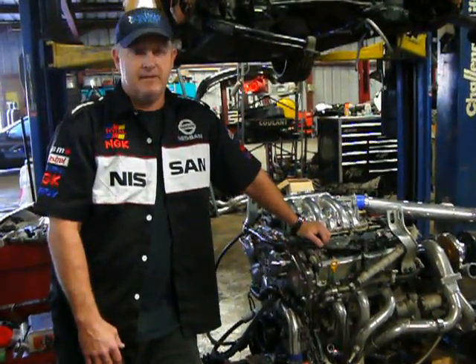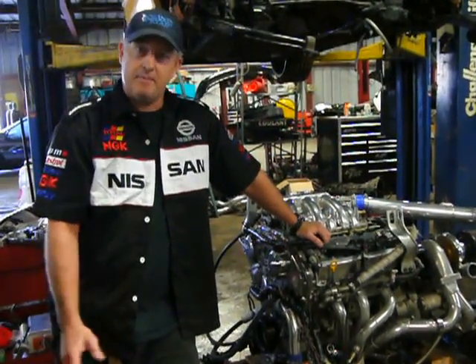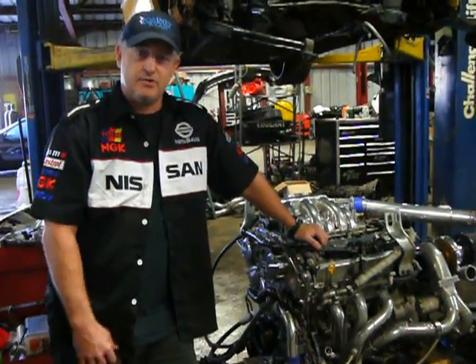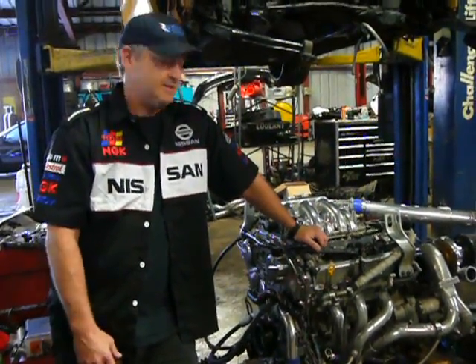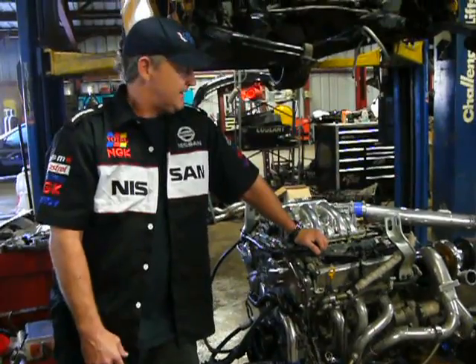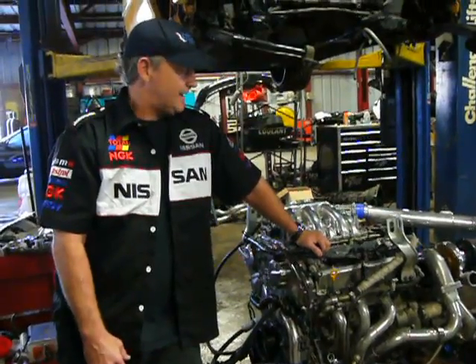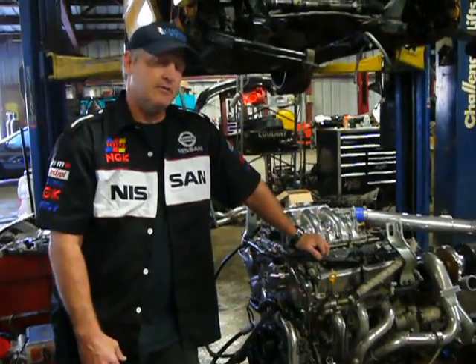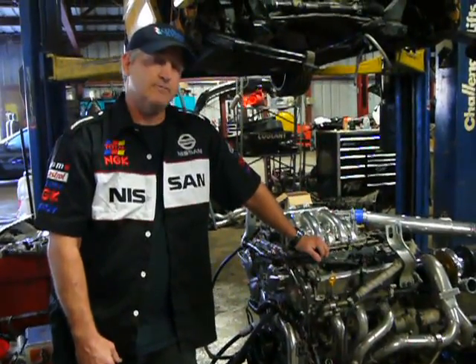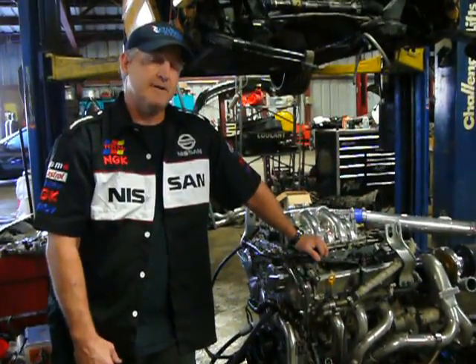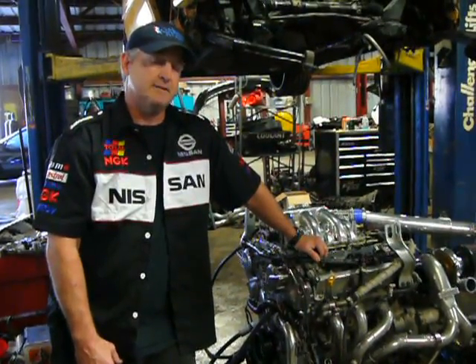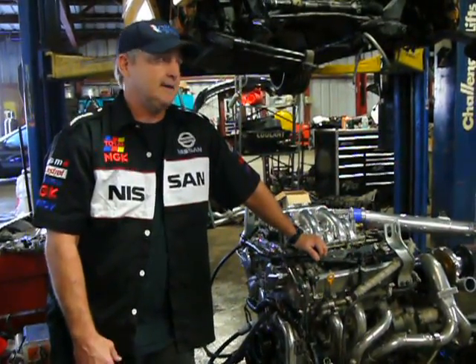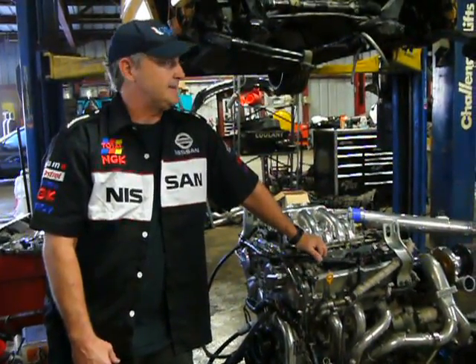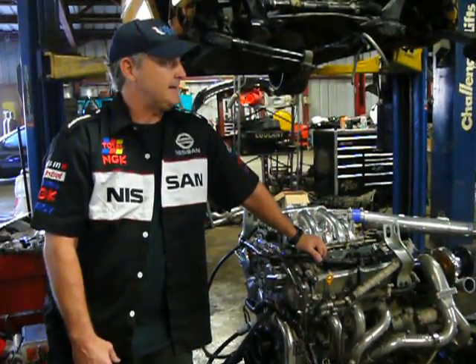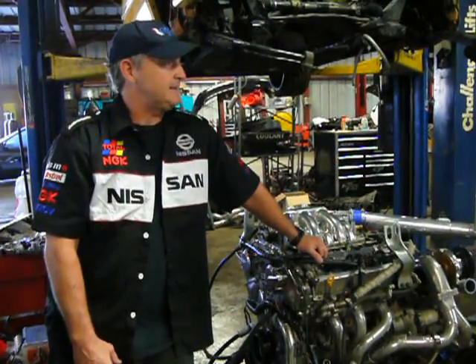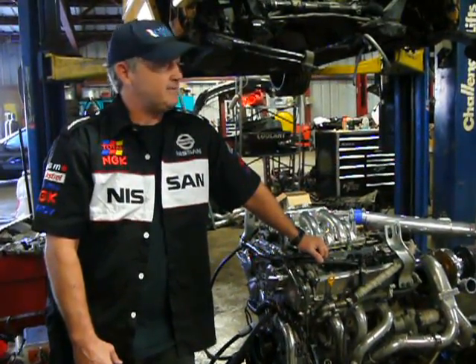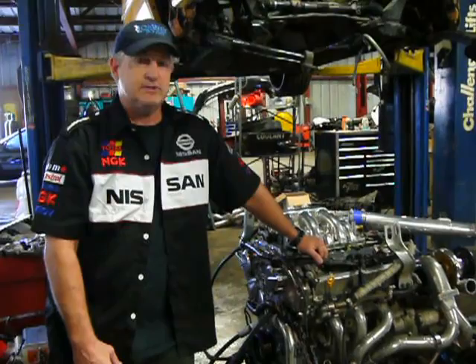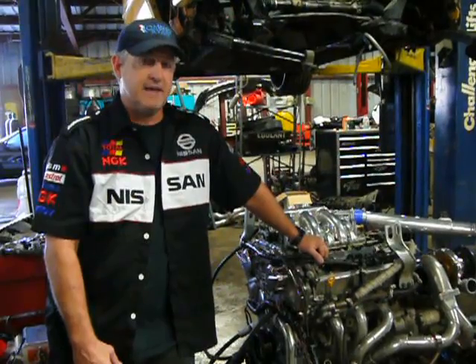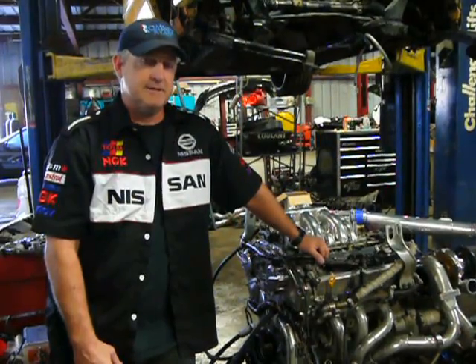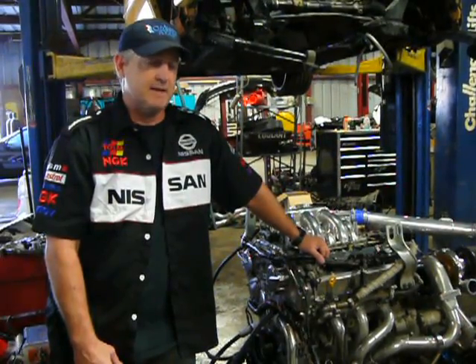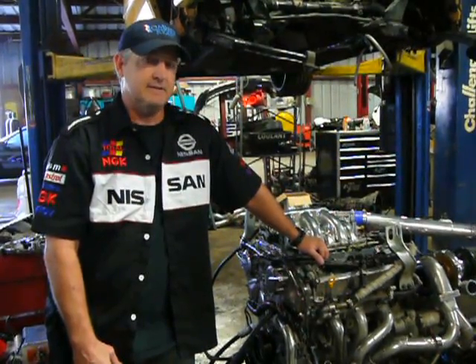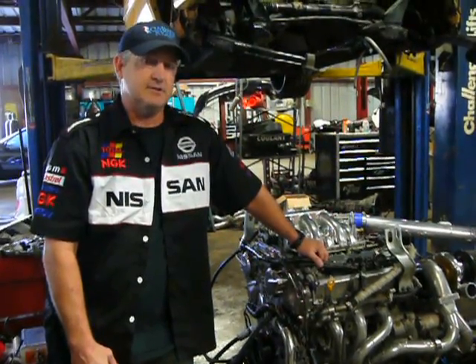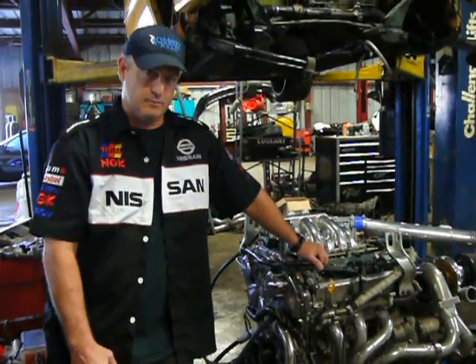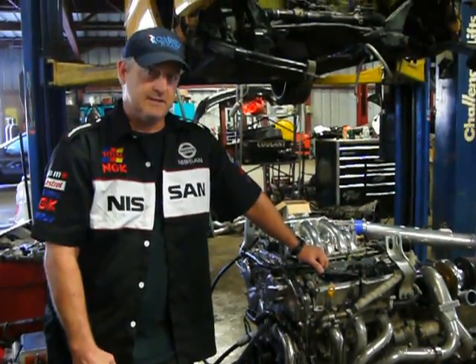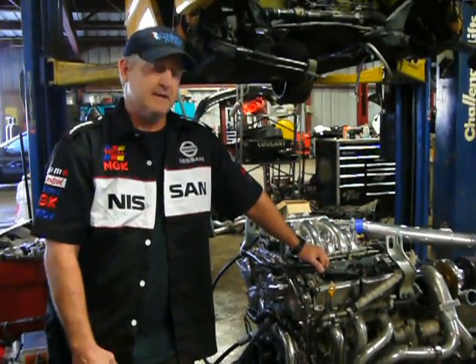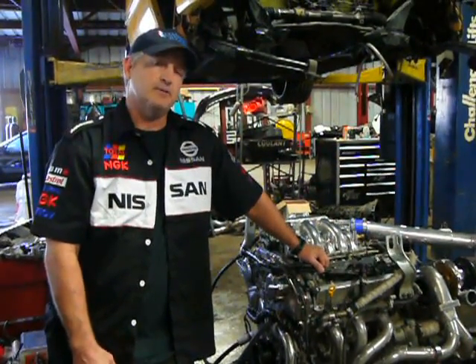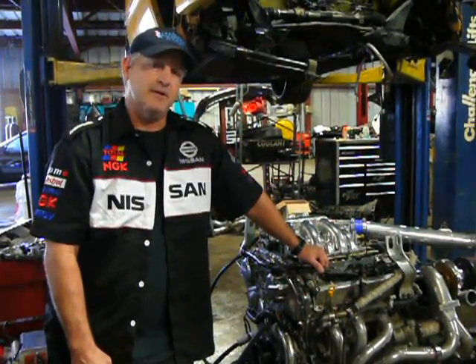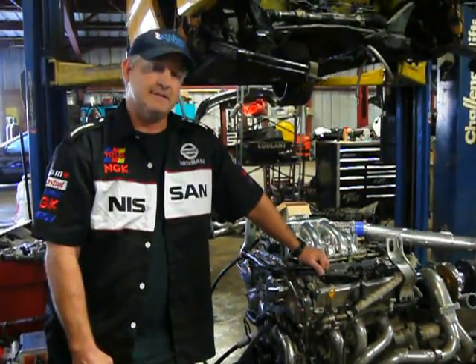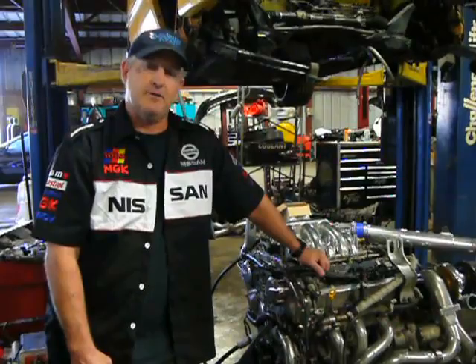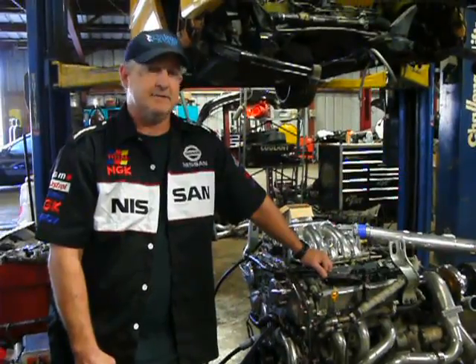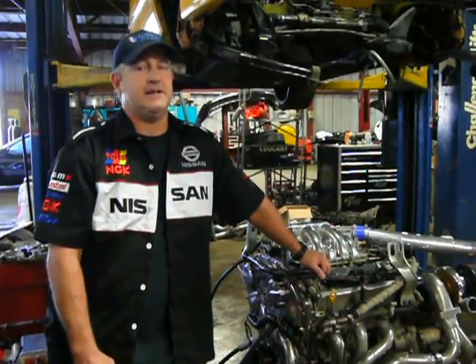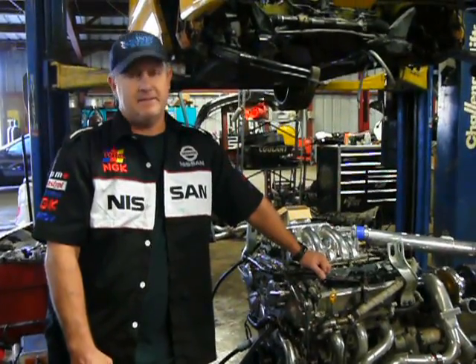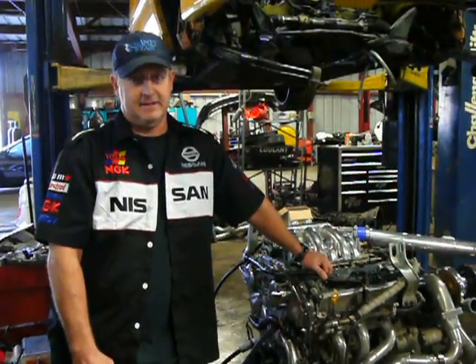It's balanced, with polished cranks and ACL-coated race bearings. It's got 272 Jimmulz cams, a set of Jimmulz springs, a Cosworth metal head gasket, ARP head studs, and ARP main studs.